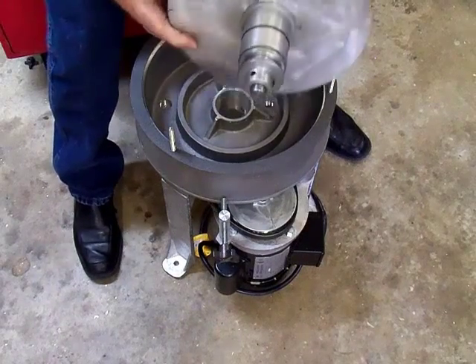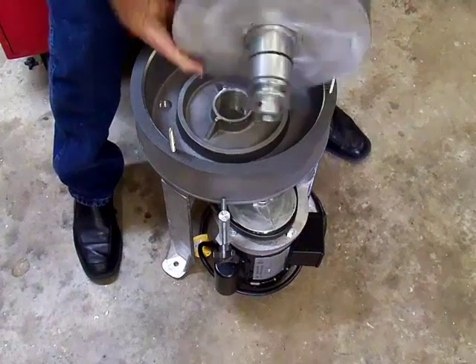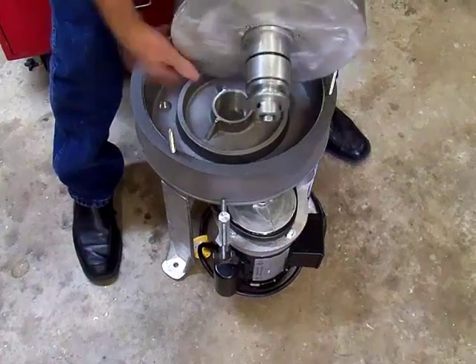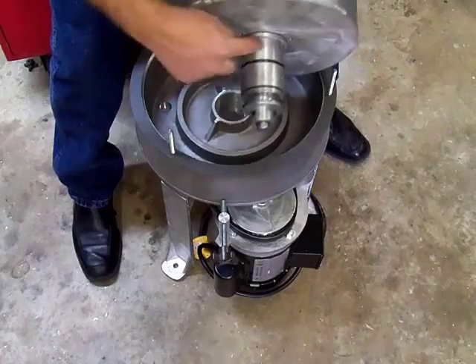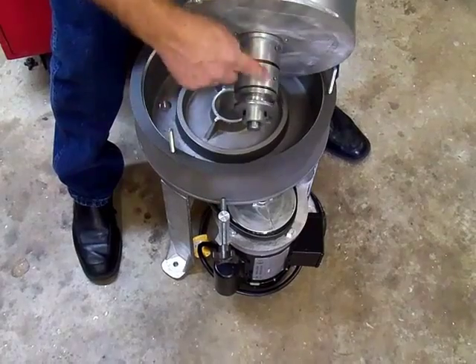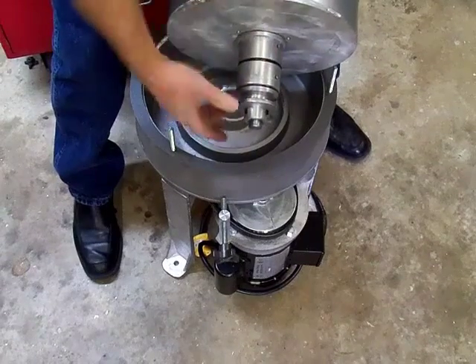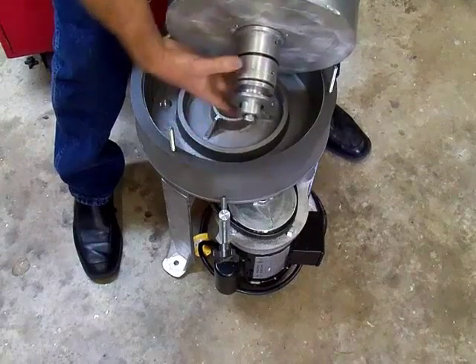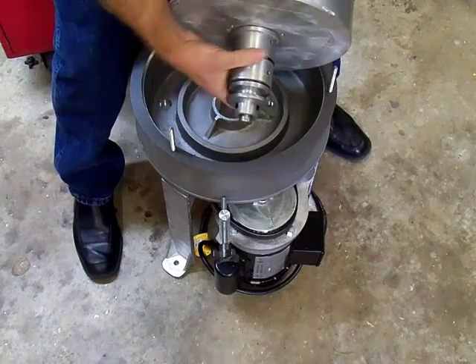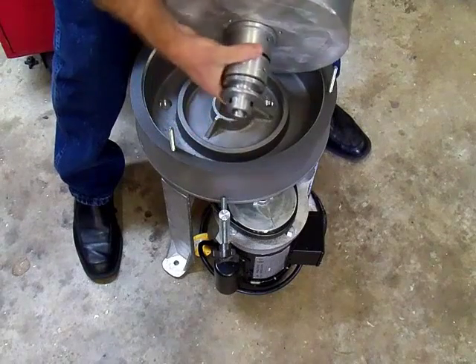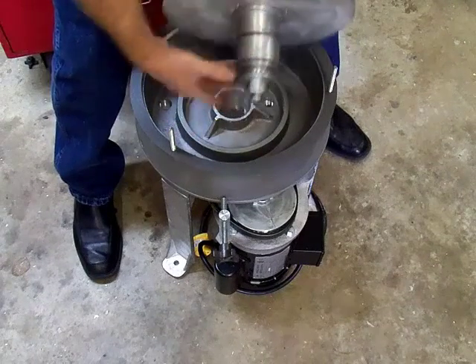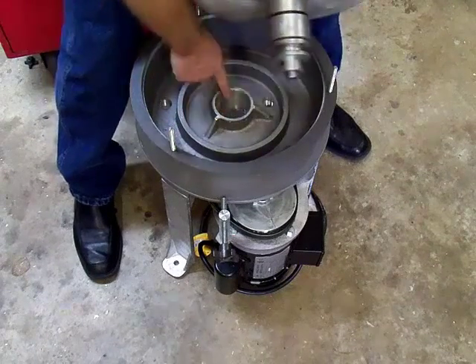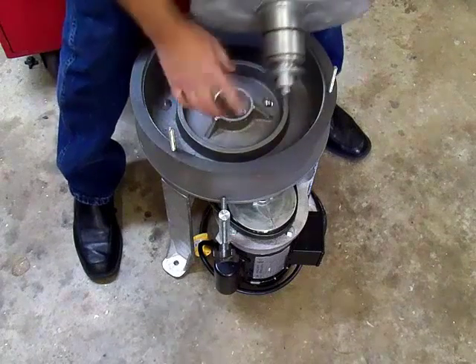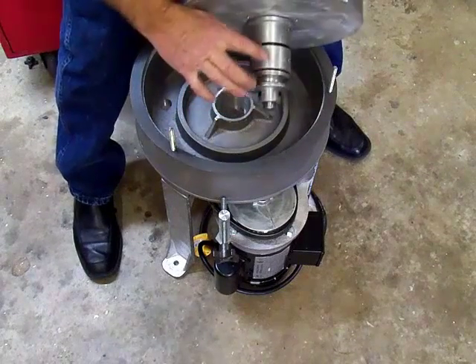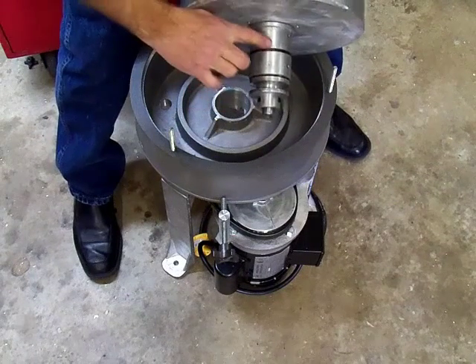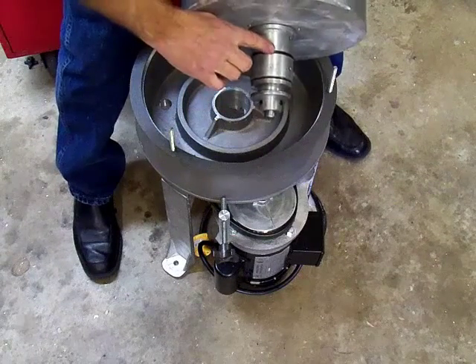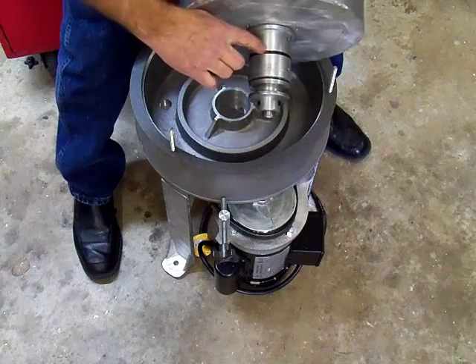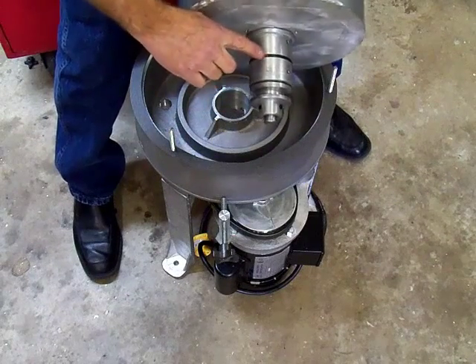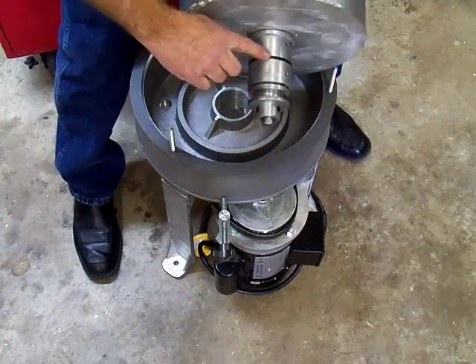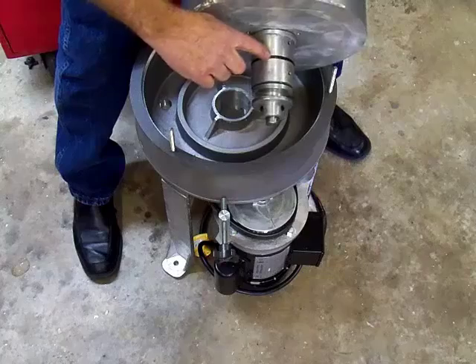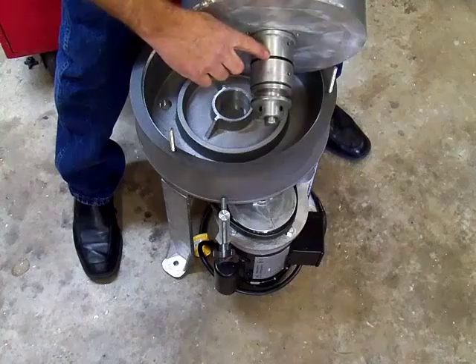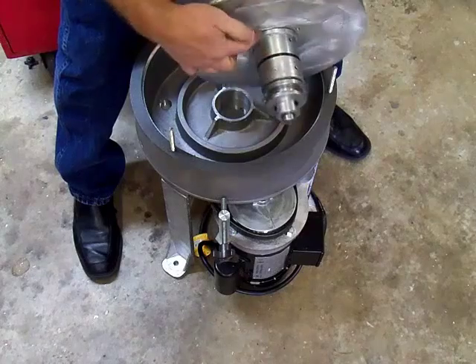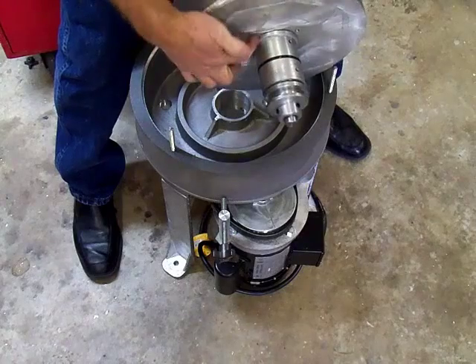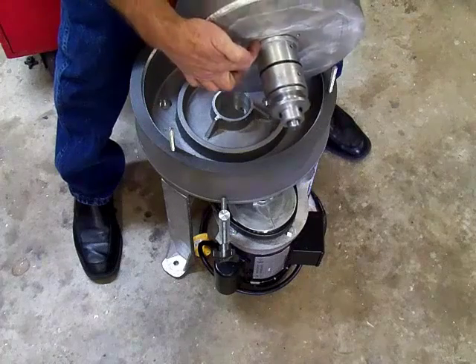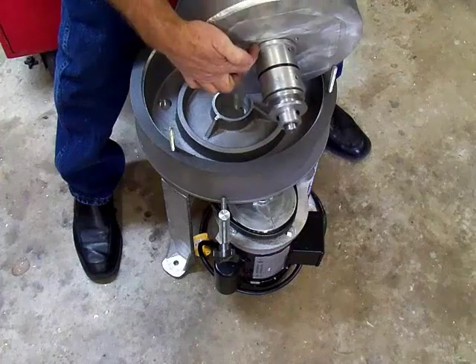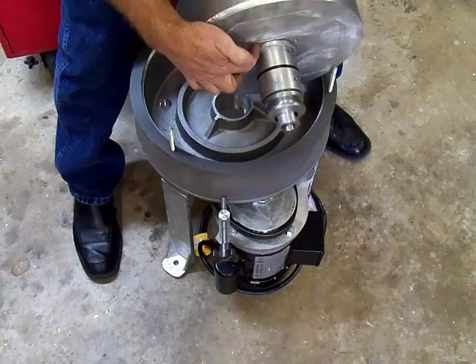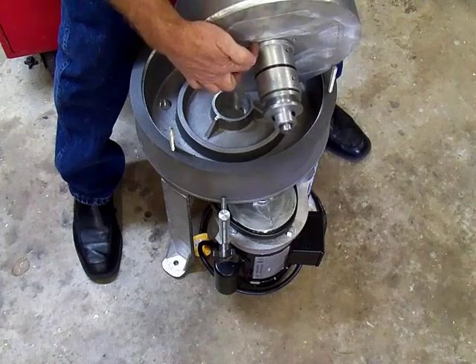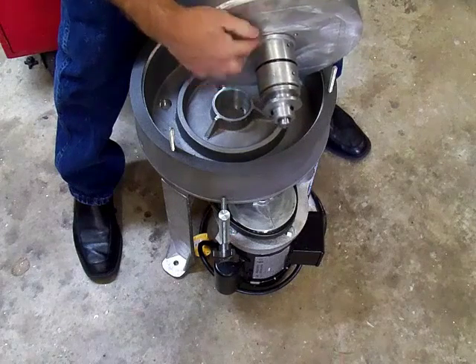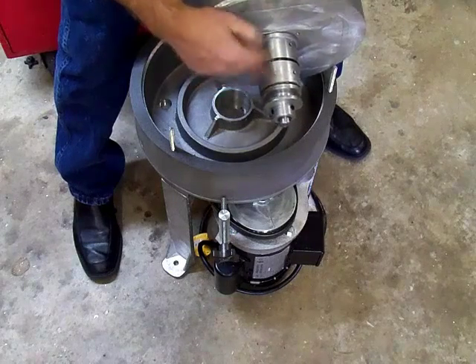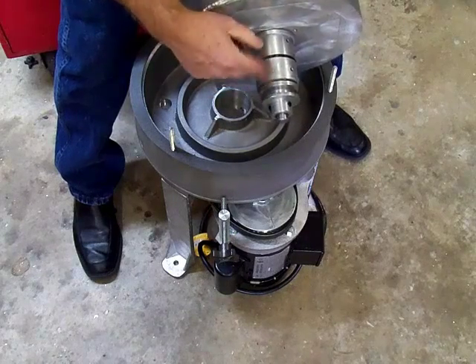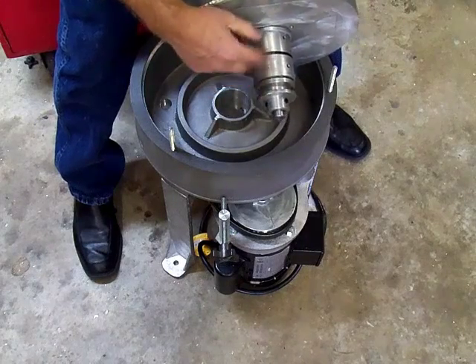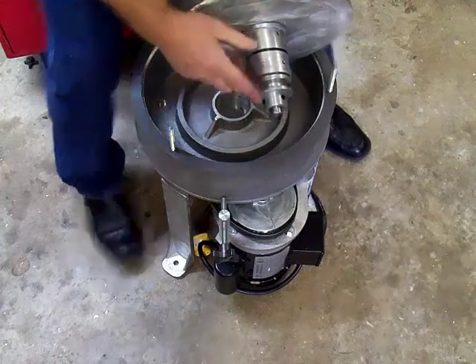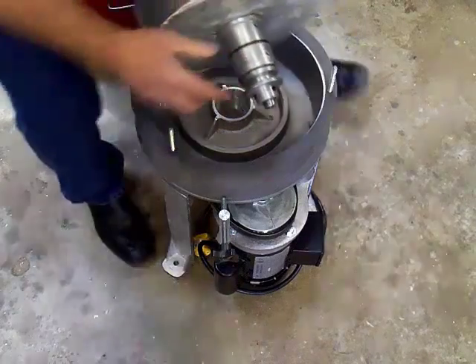Now the spindle fits down in there and it has two seals. It has an O-ring seal here, and it also has a seal underneath here to prevent the bearings from getting oil on them.